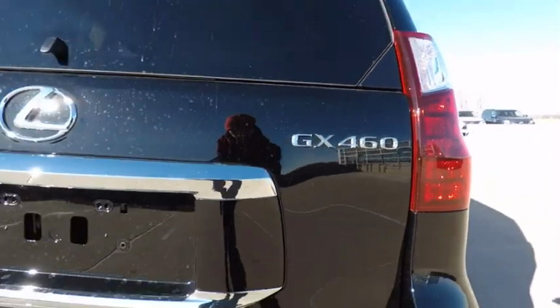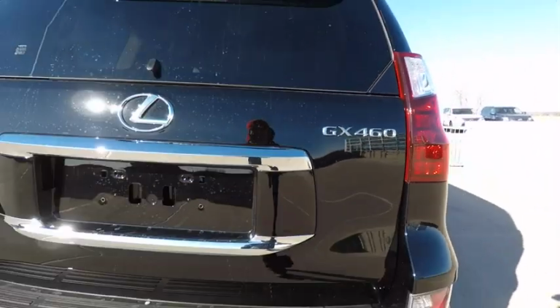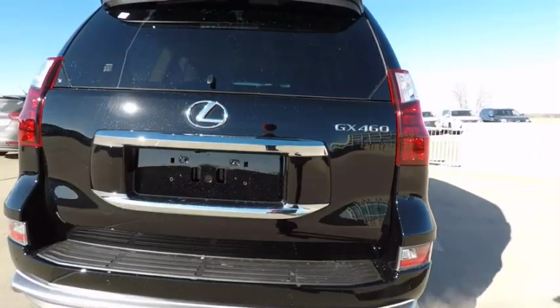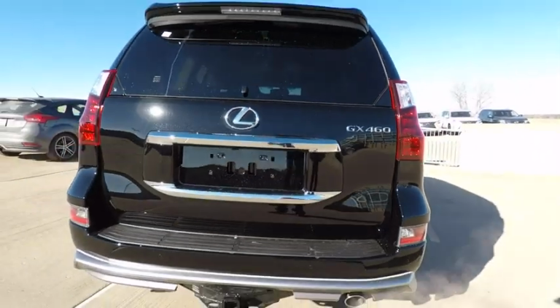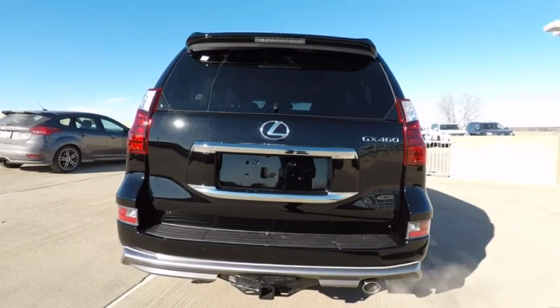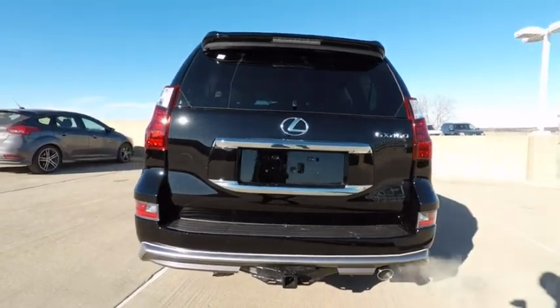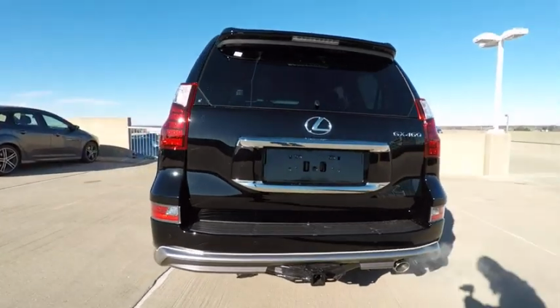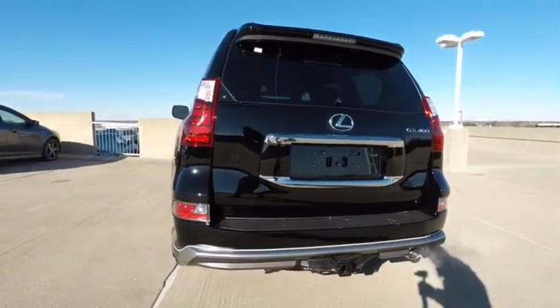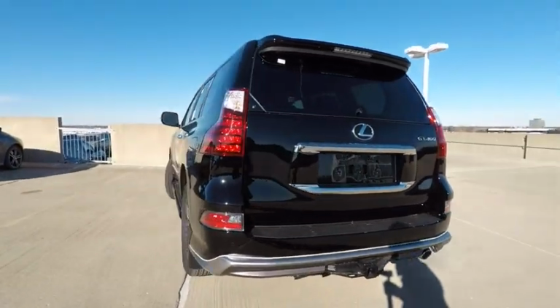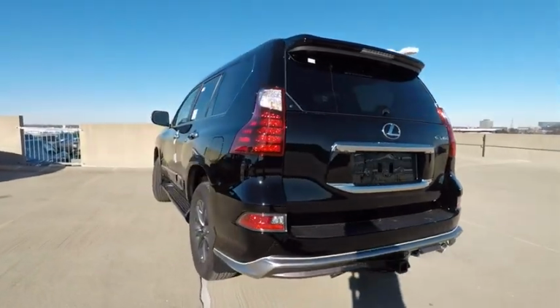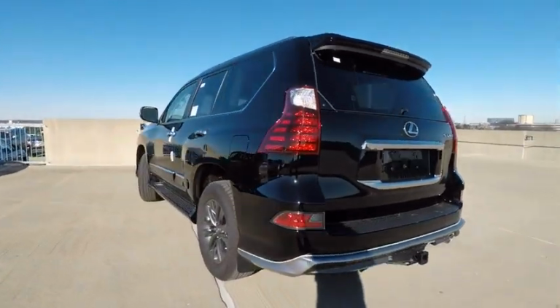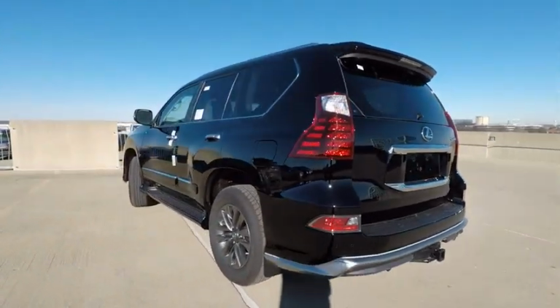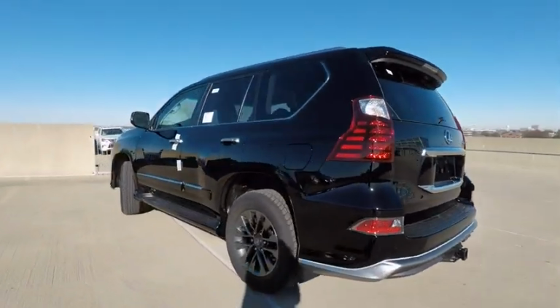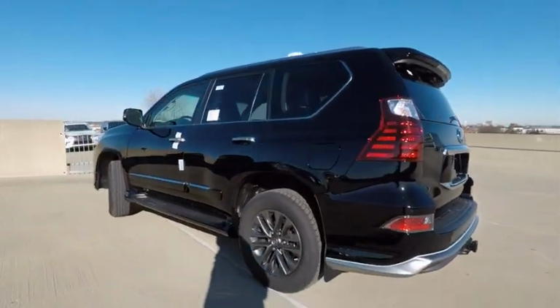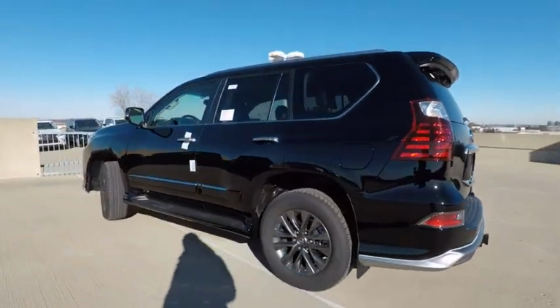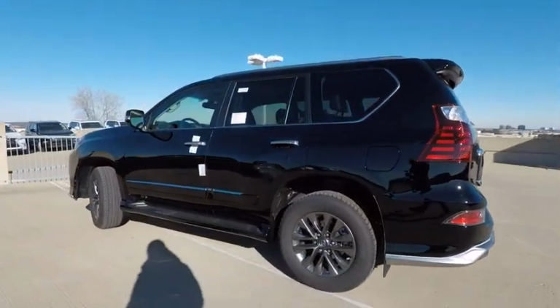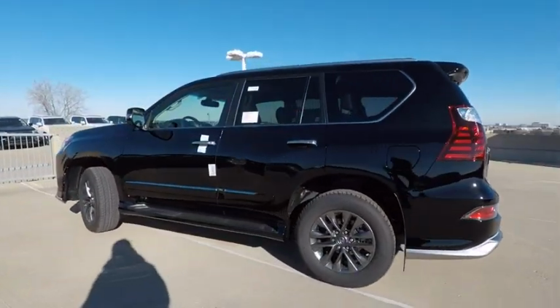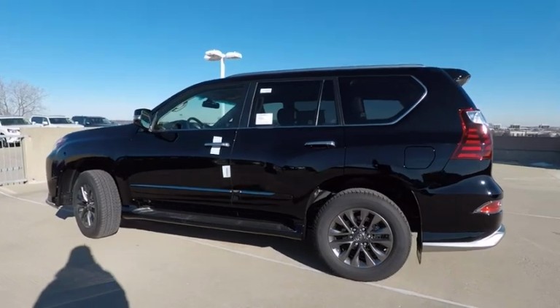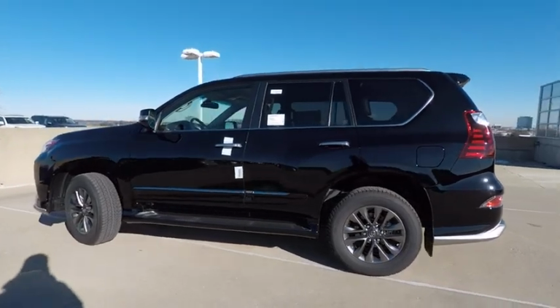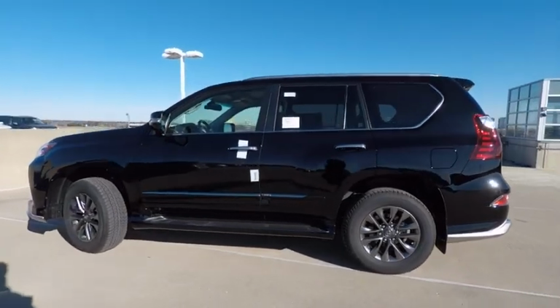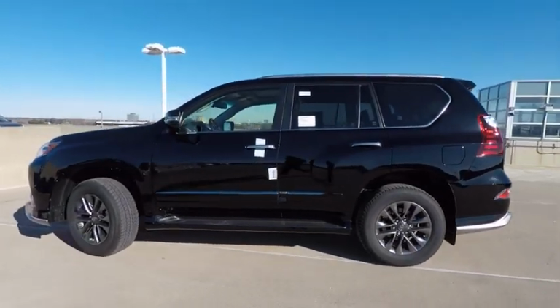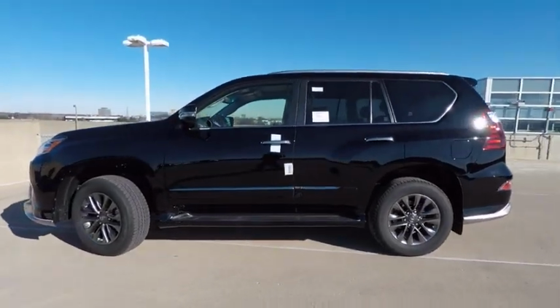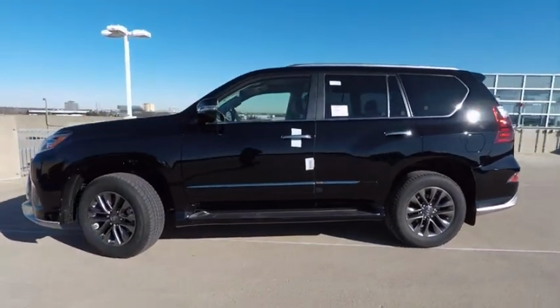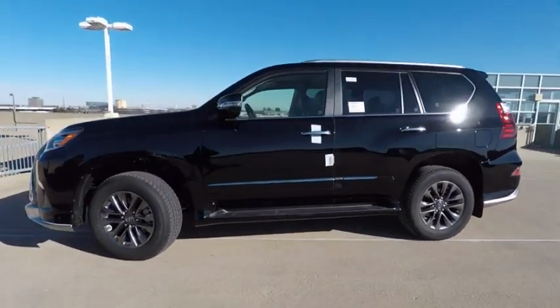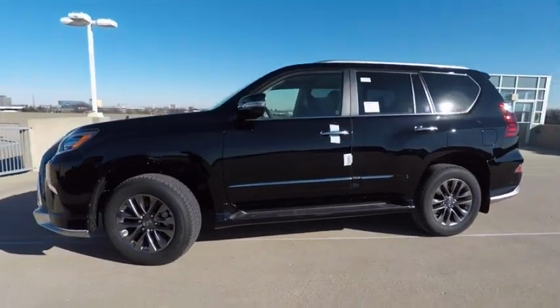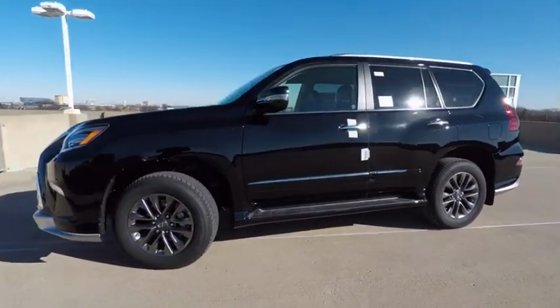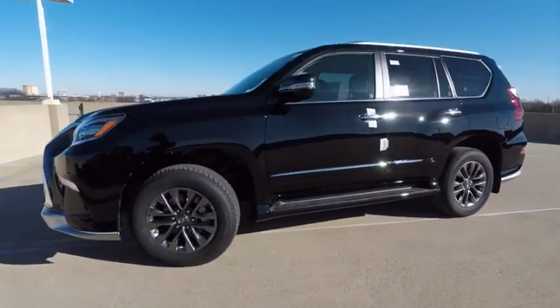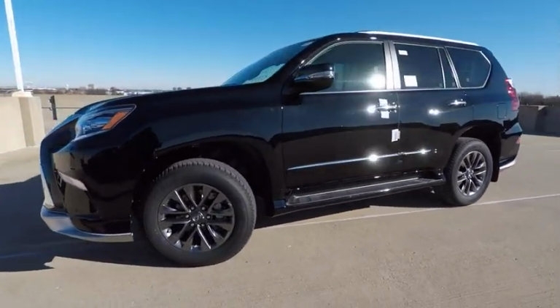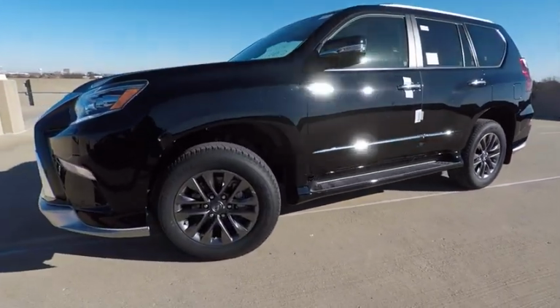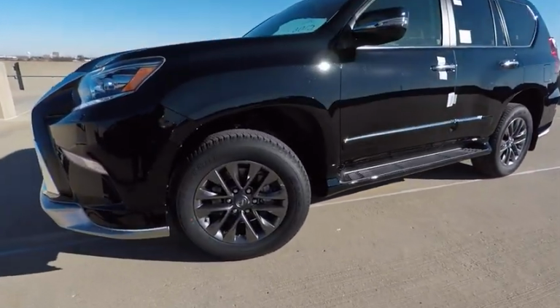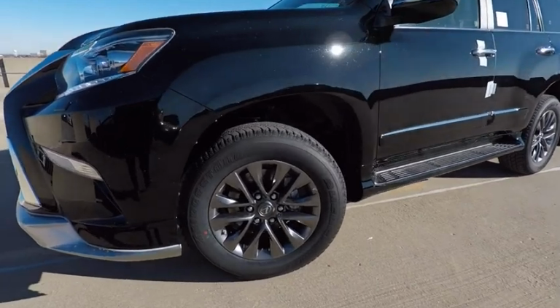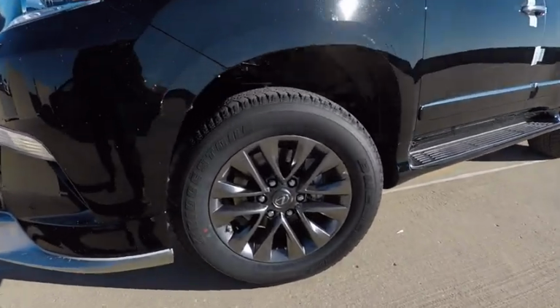Here are some of this vehicle's great options: stability control, traction control, cruise control, child safety locks, trip computer, power brakes, compass, heated steering wheel, clock, brake assist.